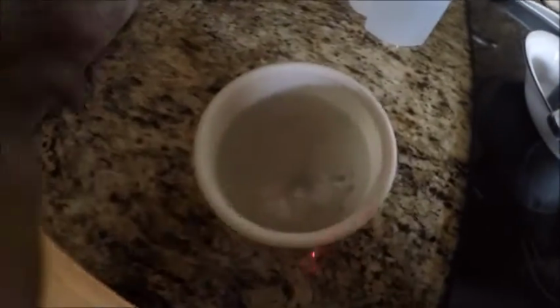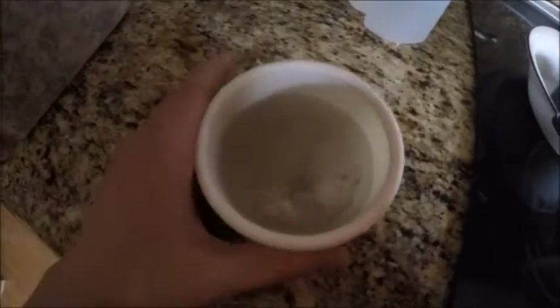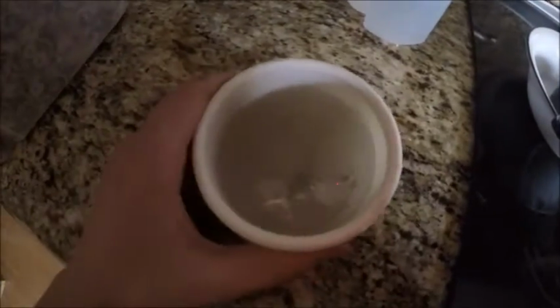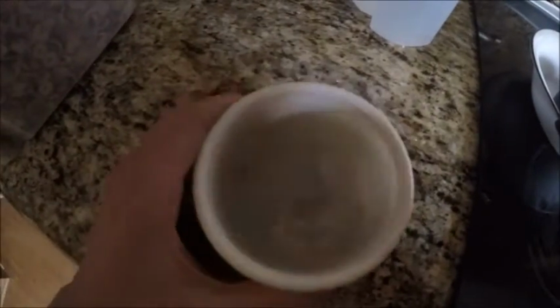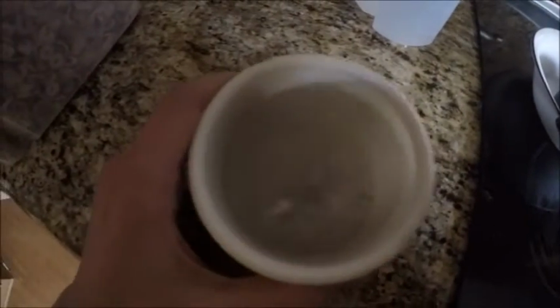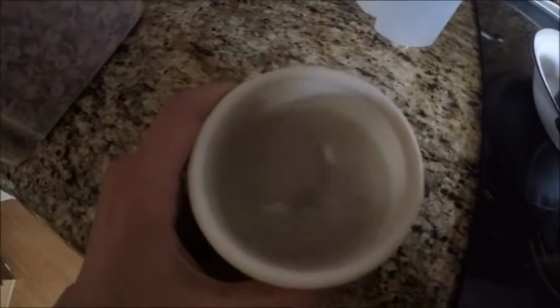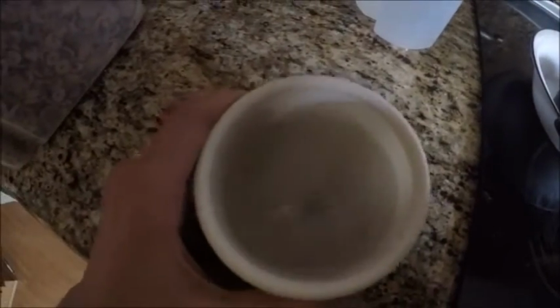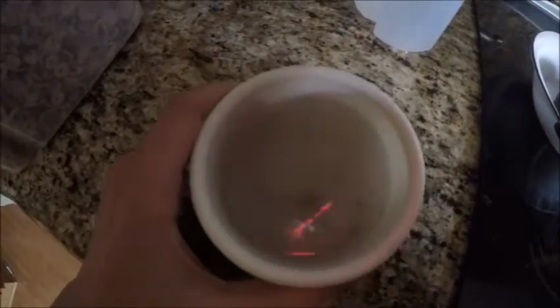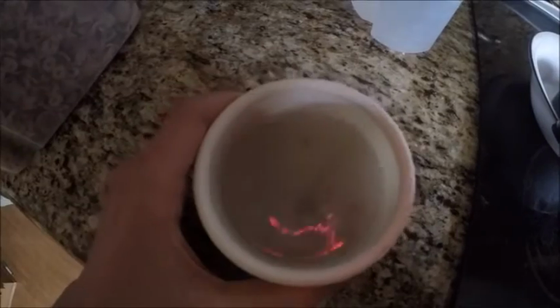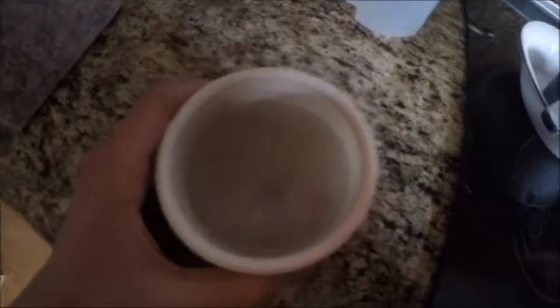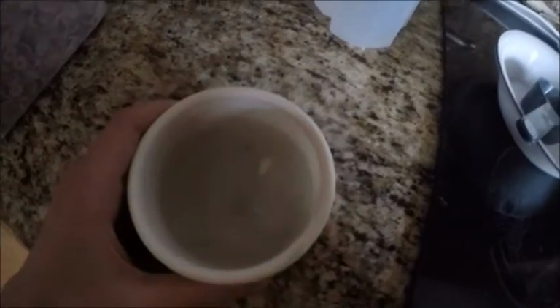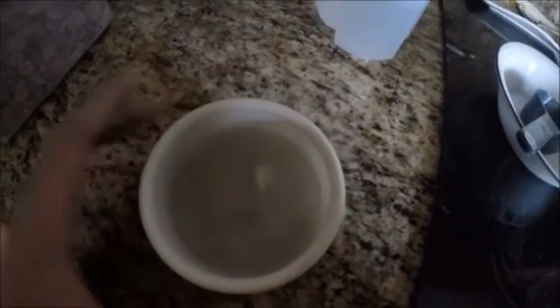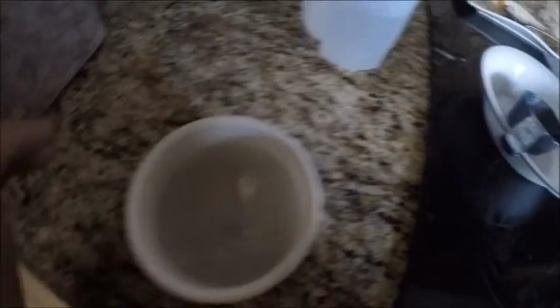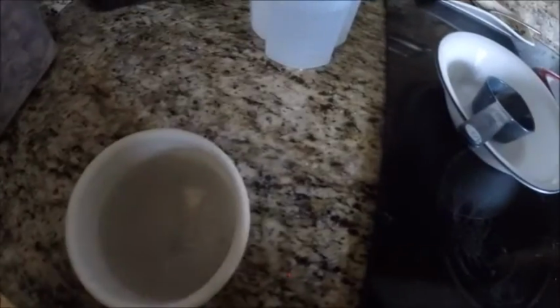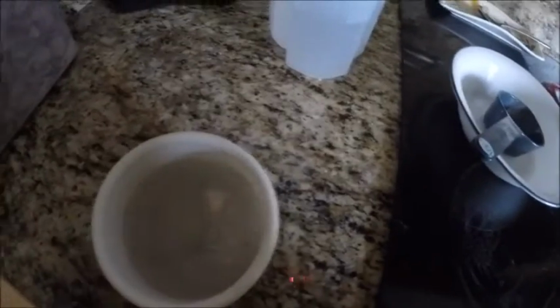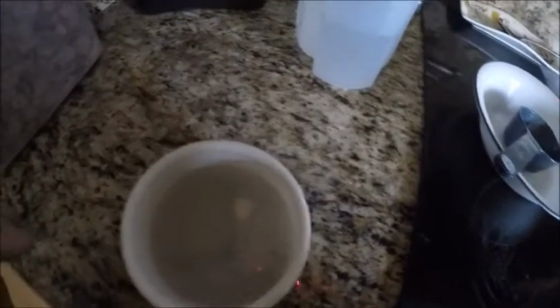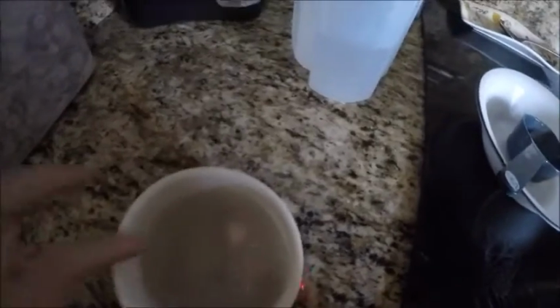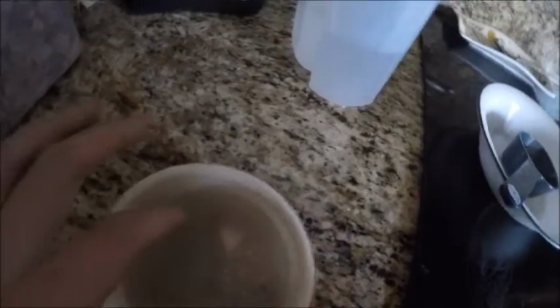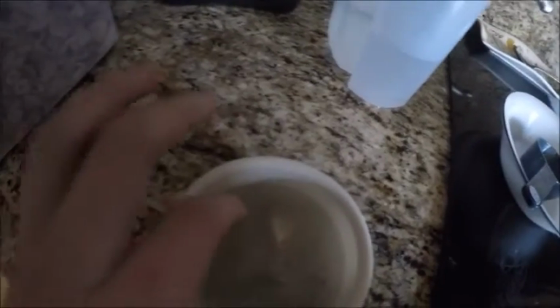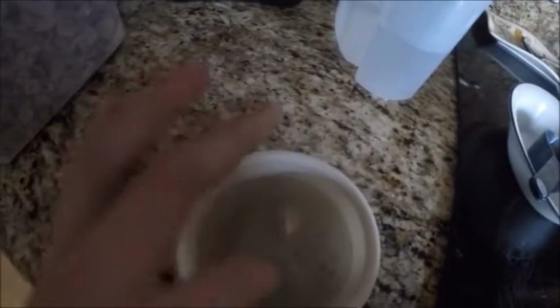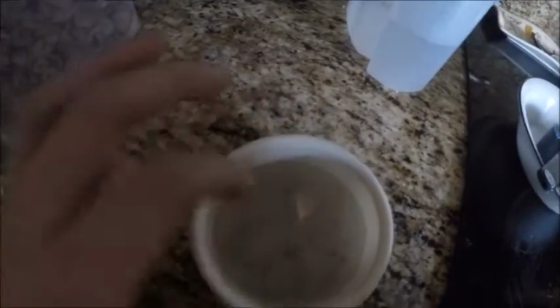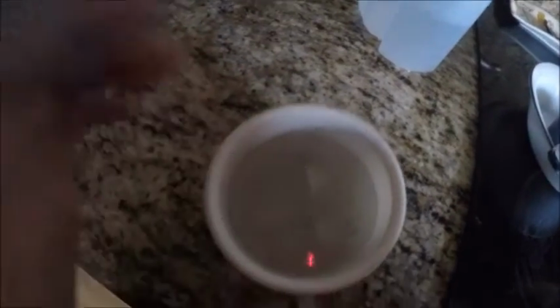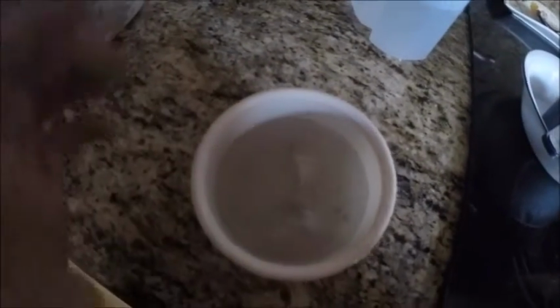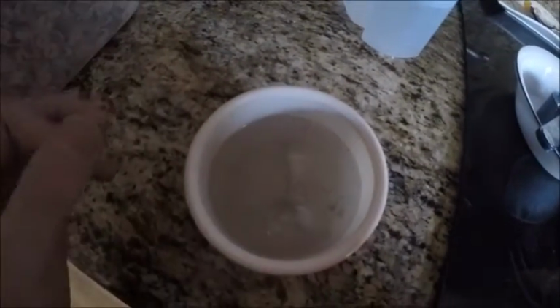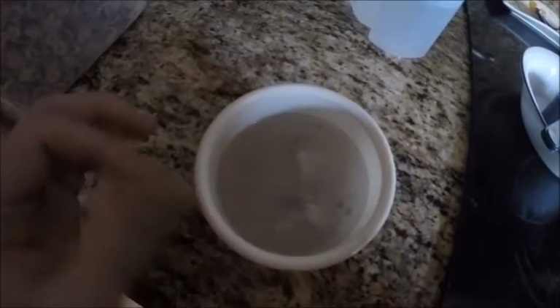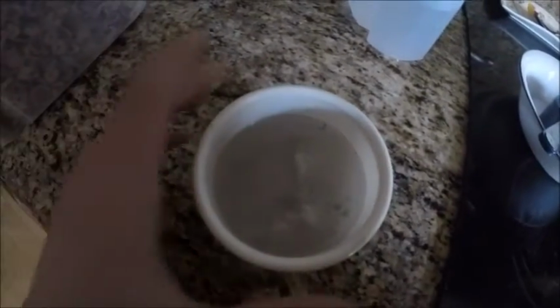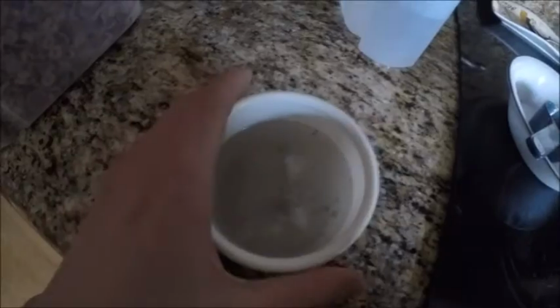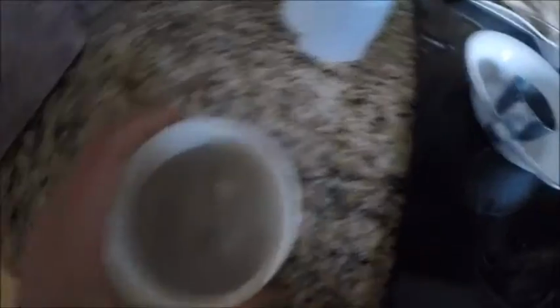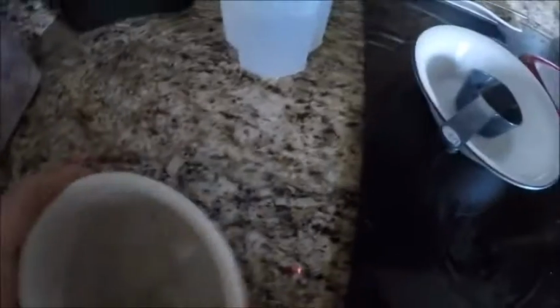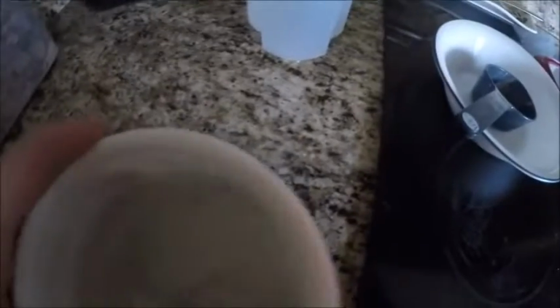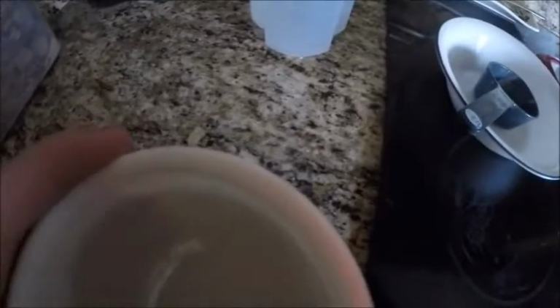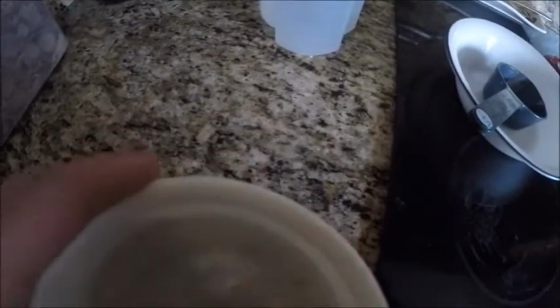There it is — it's liquid now. The water is kind of cloudy so I'll have to remove that.